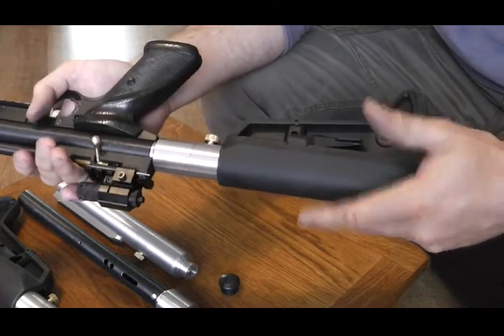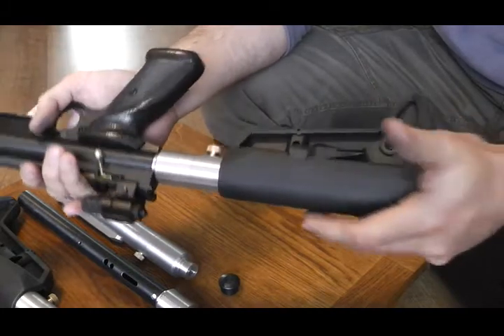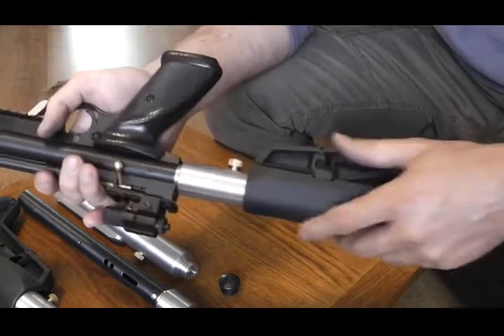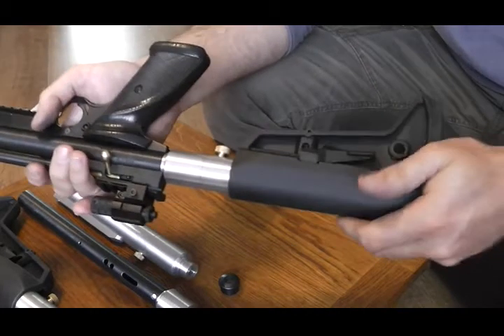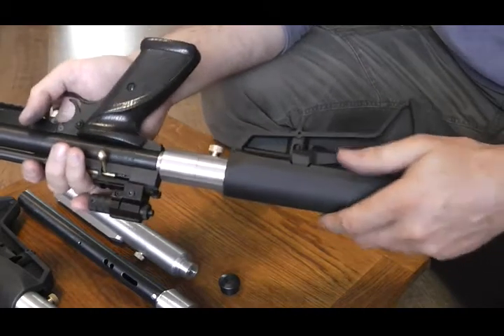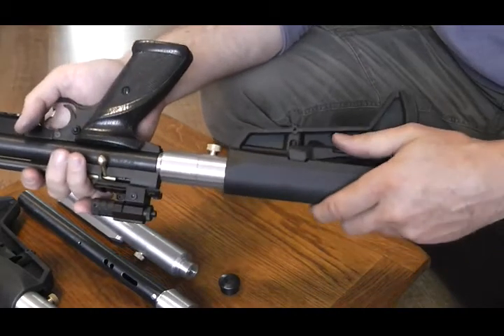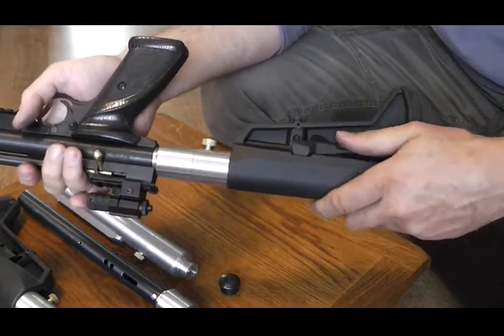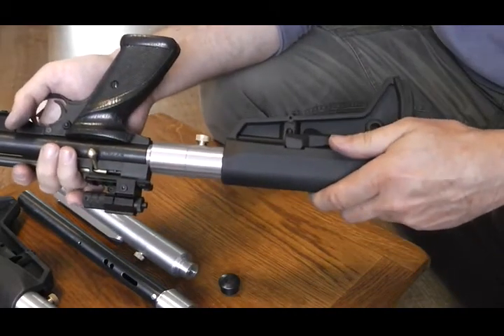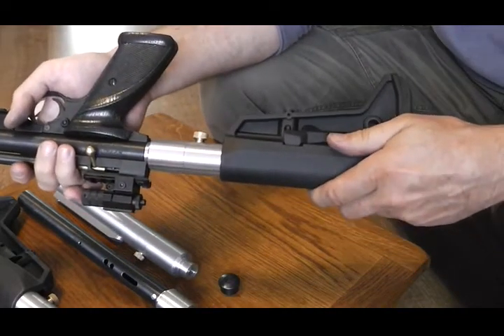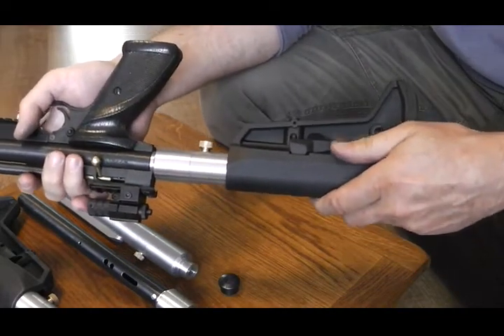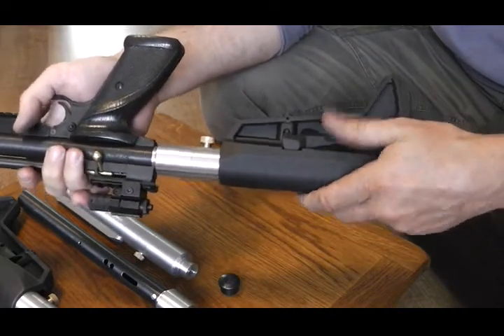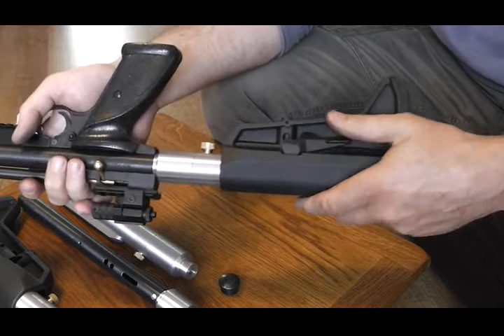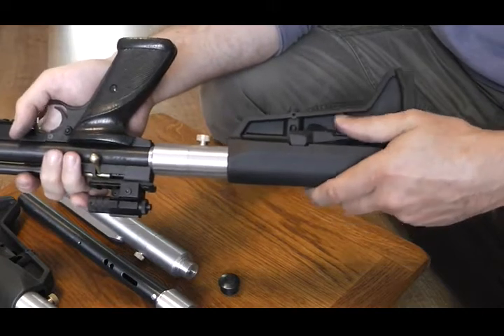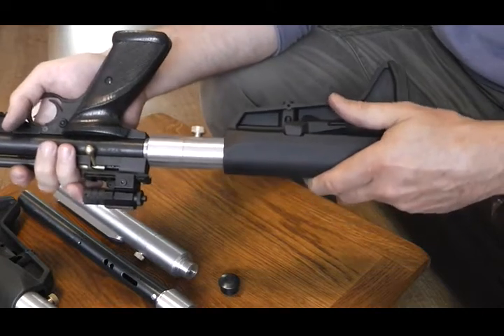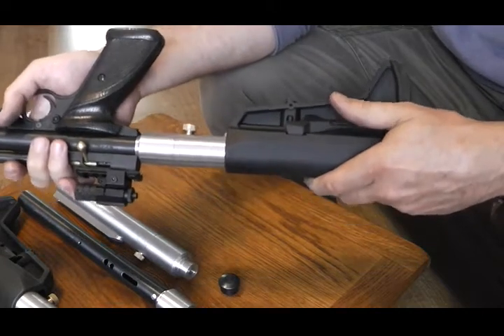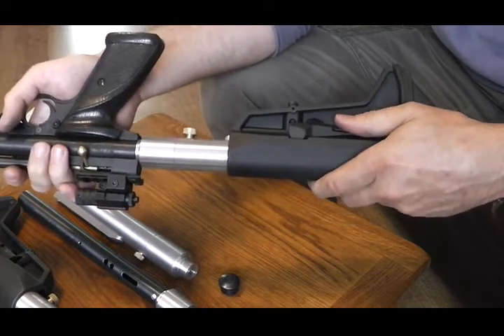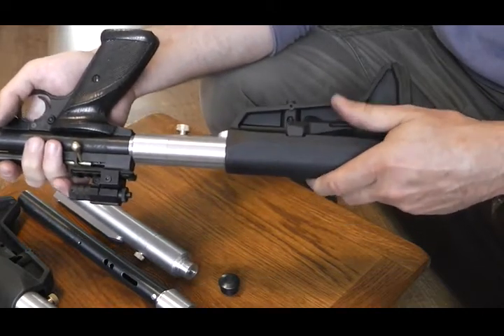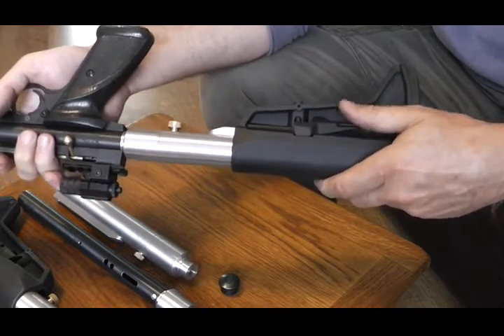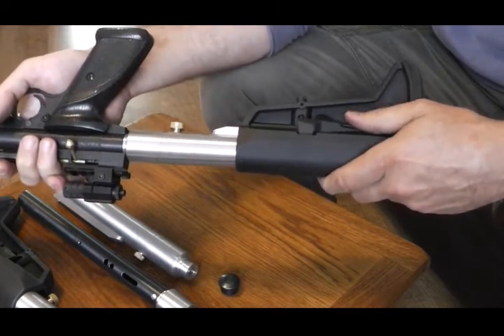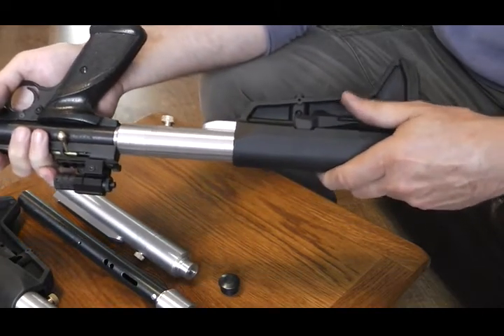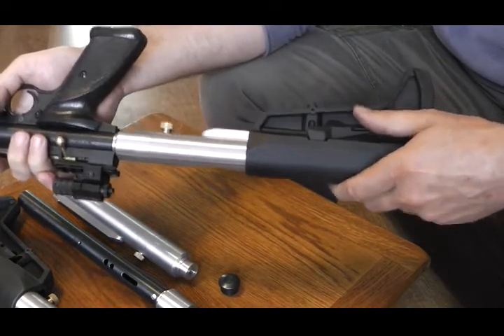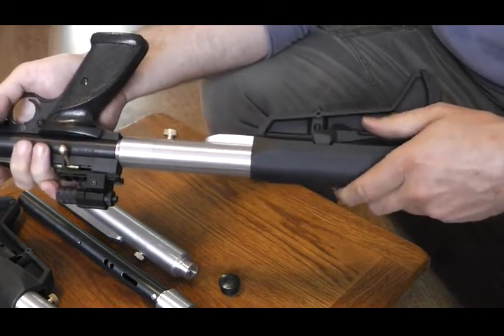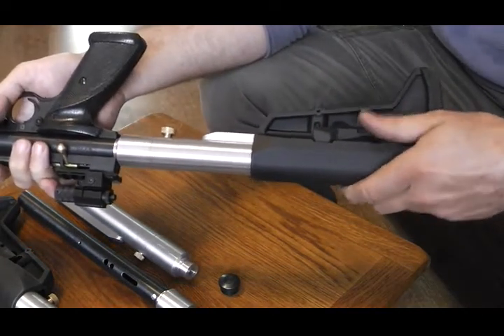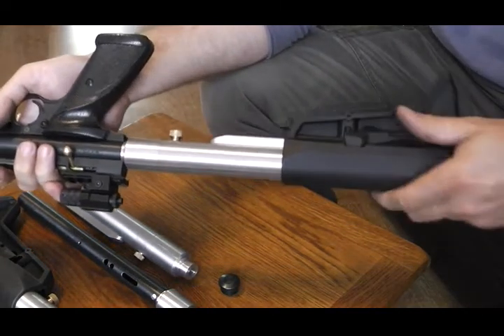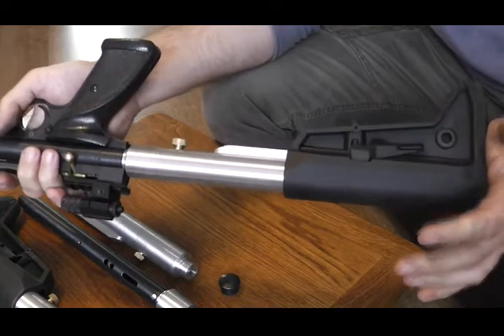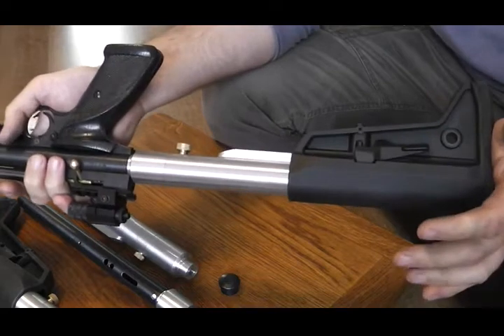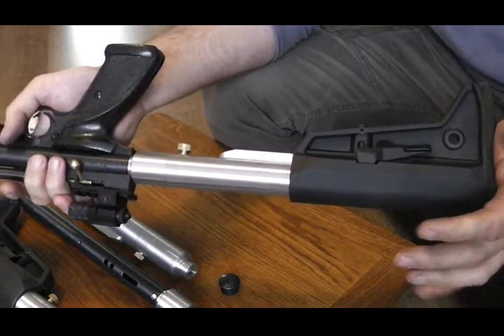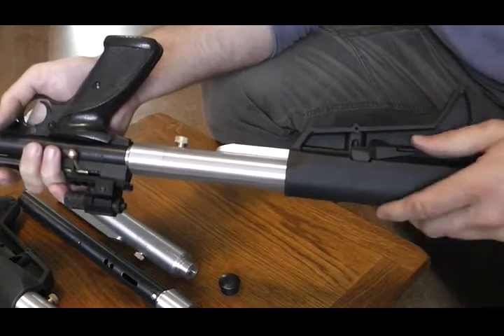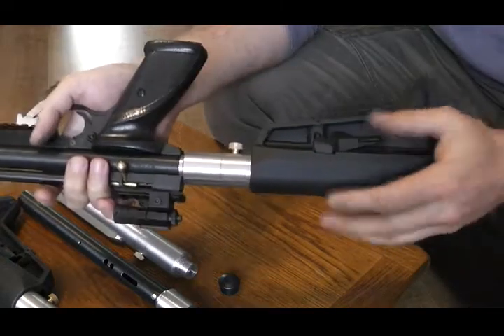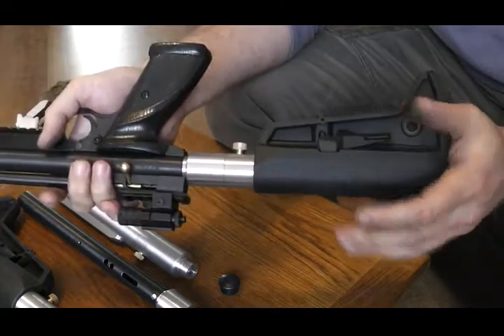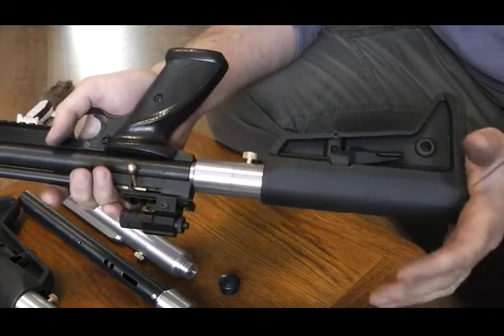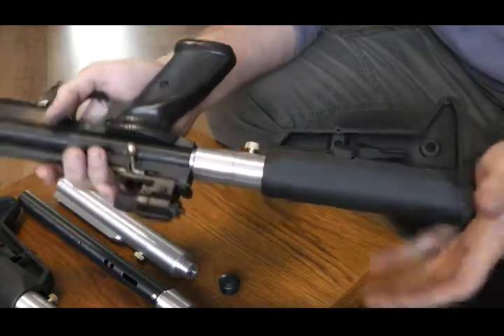So obviously you've got your starting position there, which would be the first position: one, two, three, four, and five positions on that. Slide it back in.